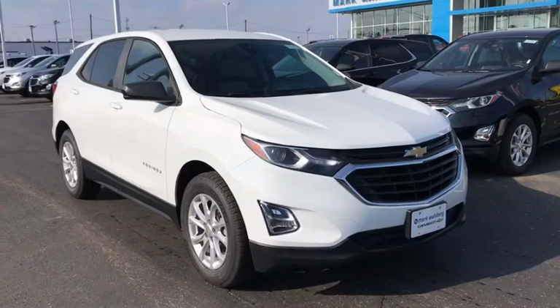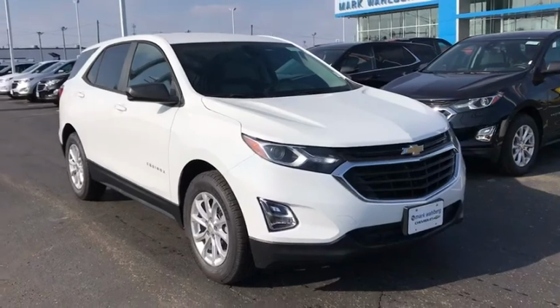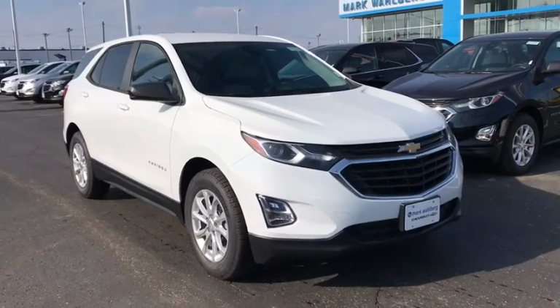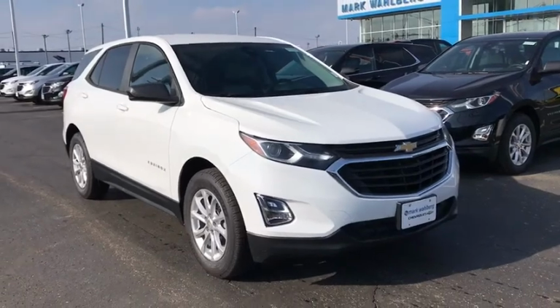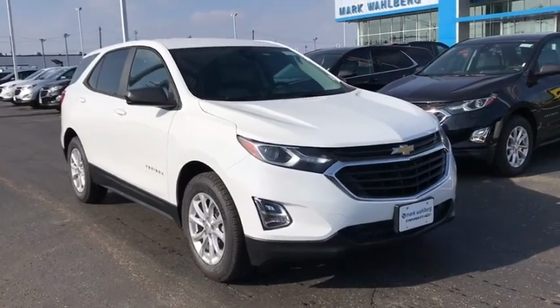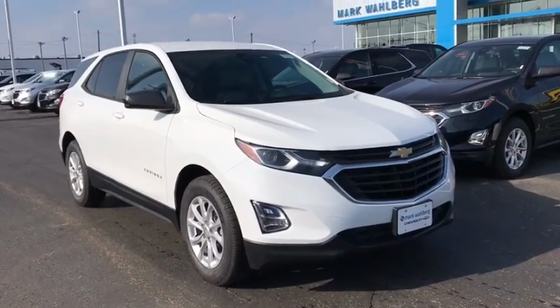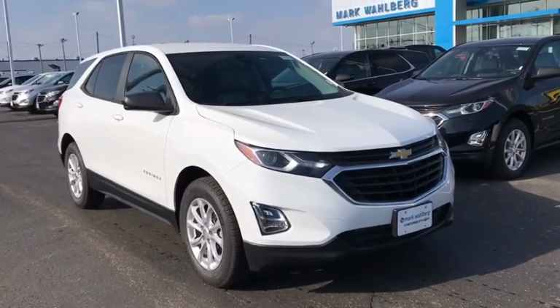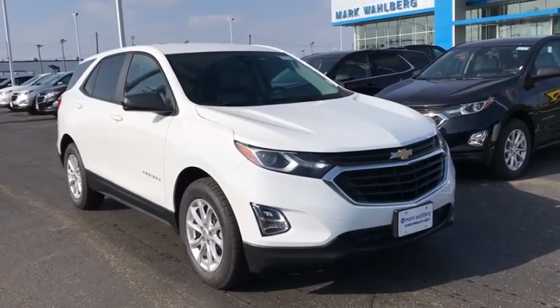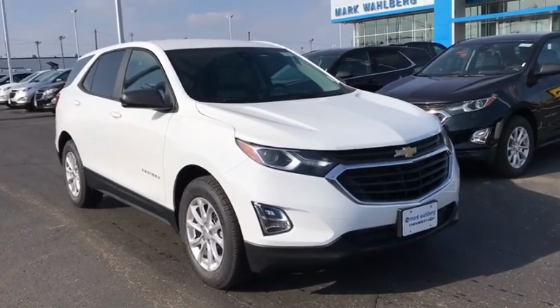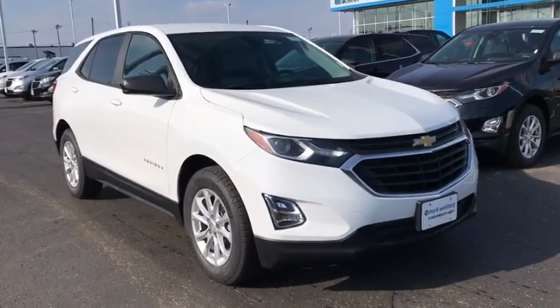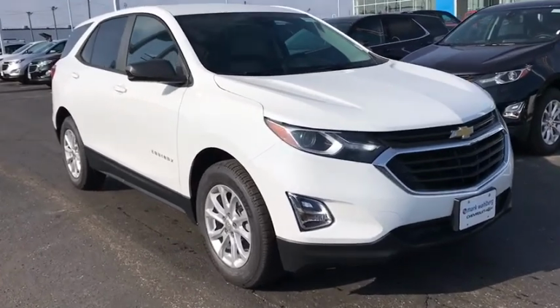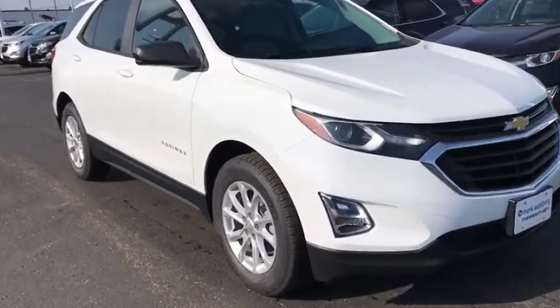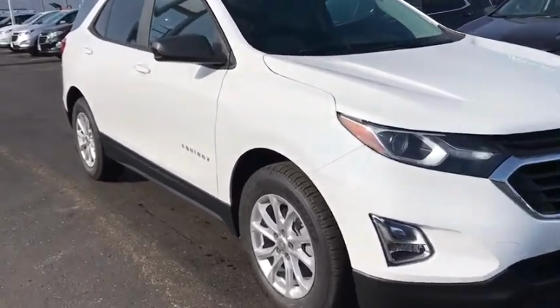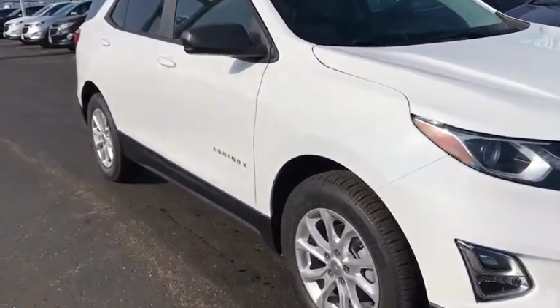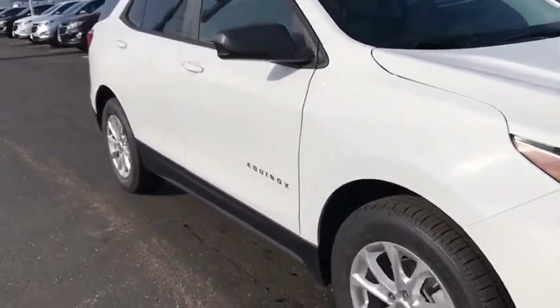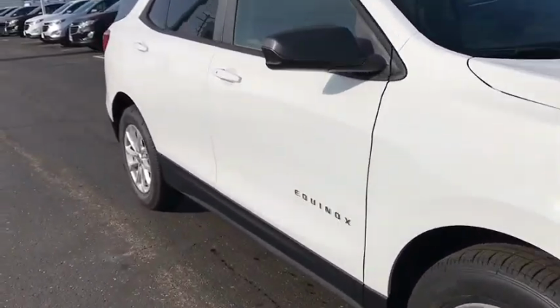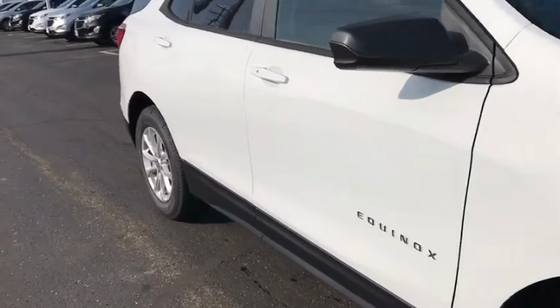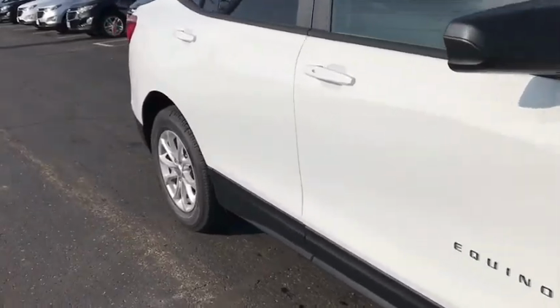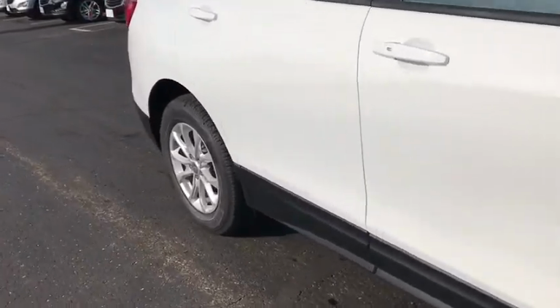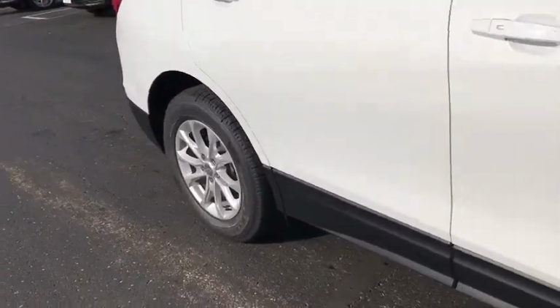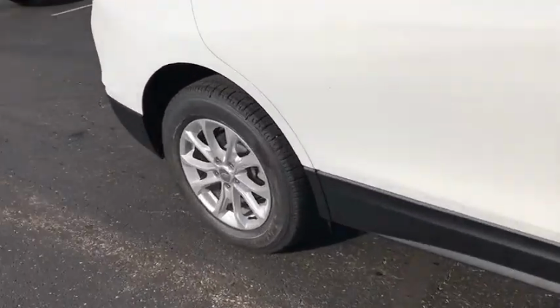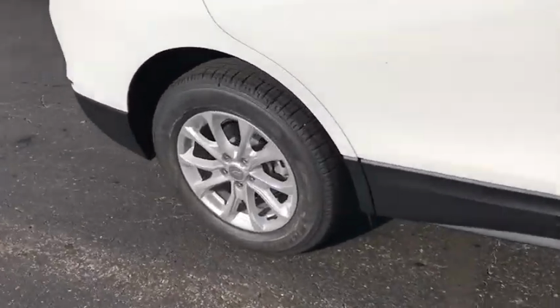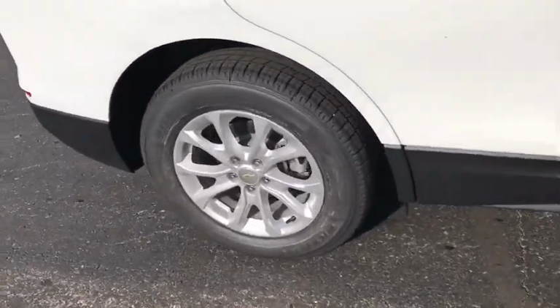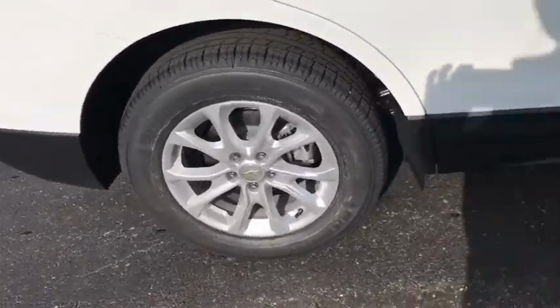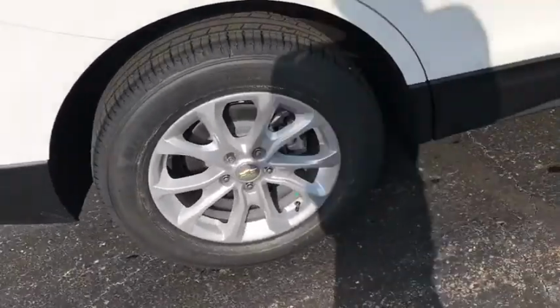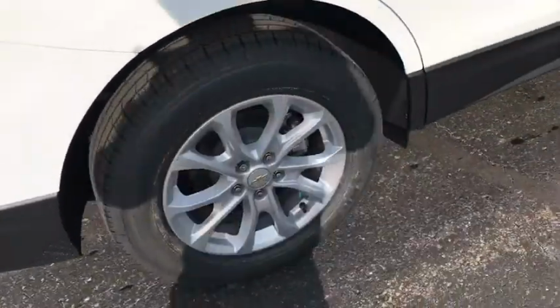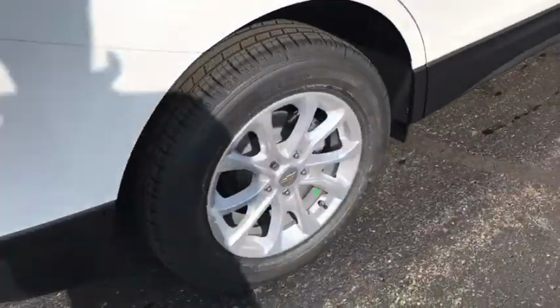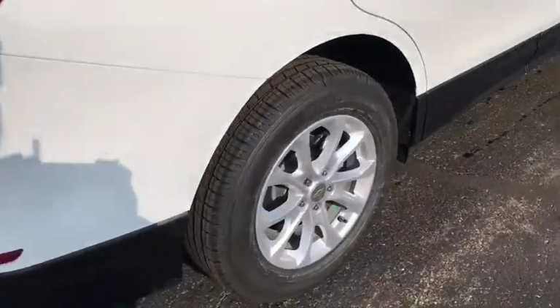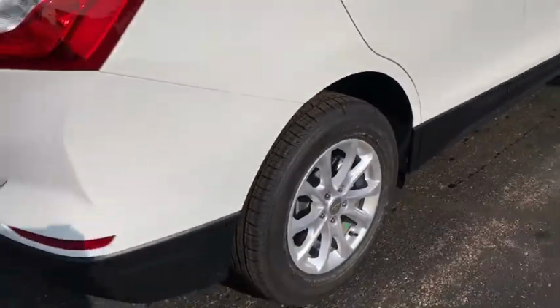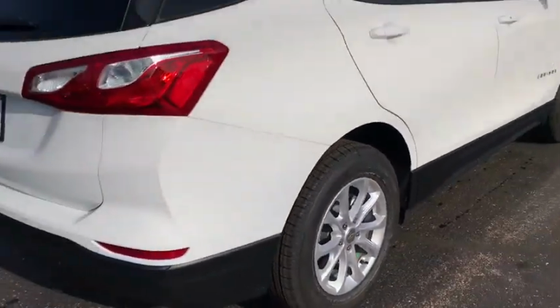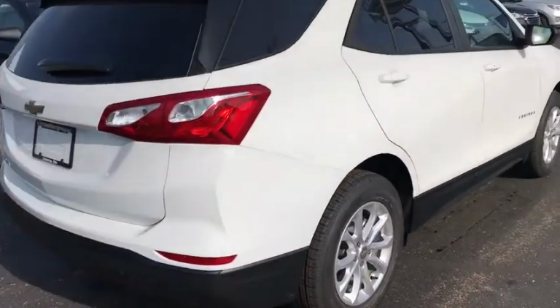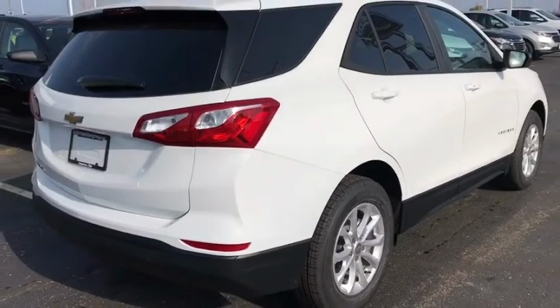We are pleased to show you the 2020 Chevrolet Equinox. Fuel efficiency, safety, and value equals the Chevy Equinox. This vehicle has less than 100 miles.